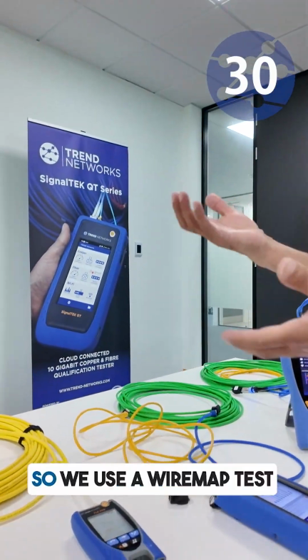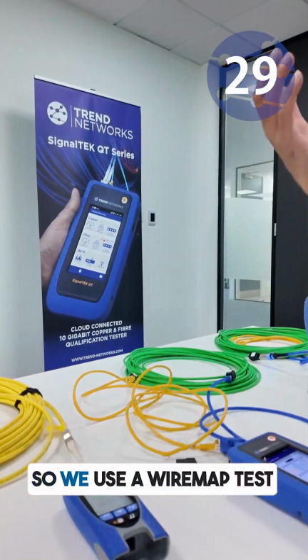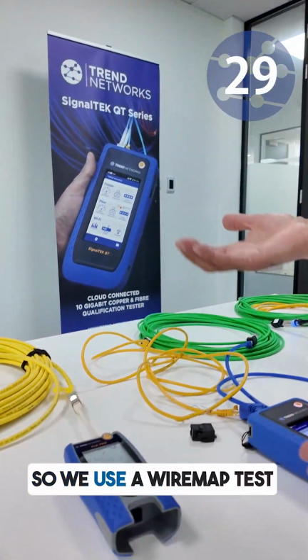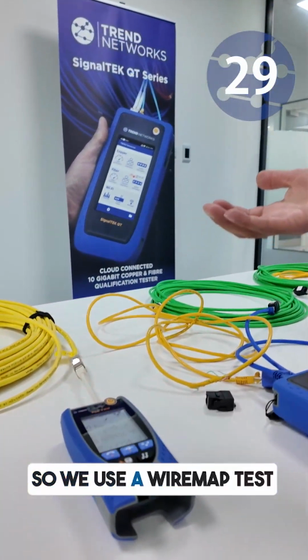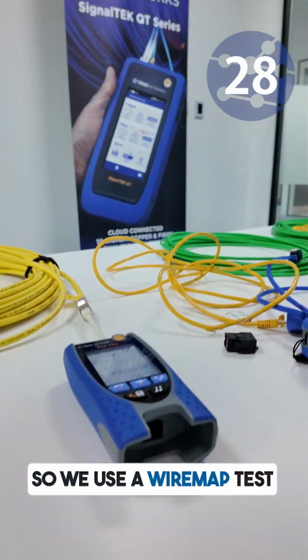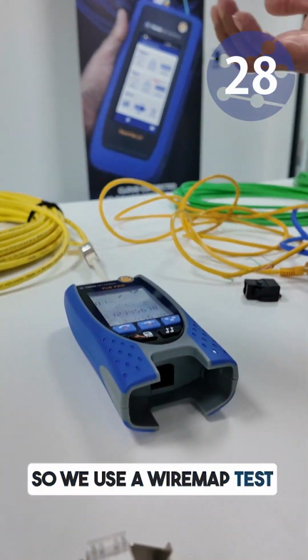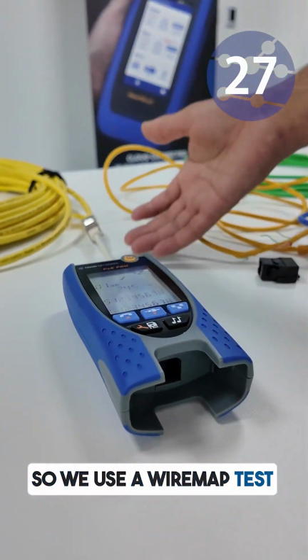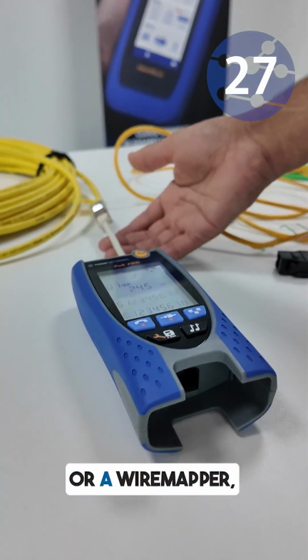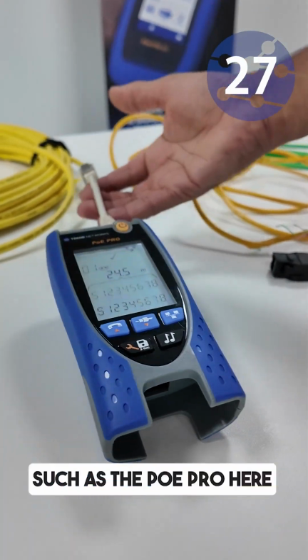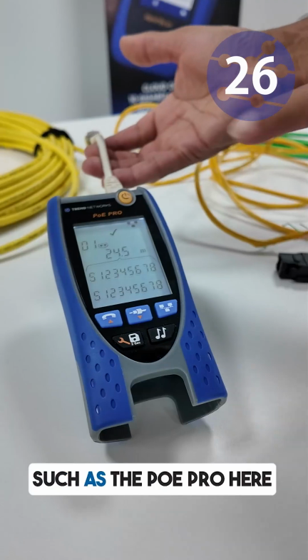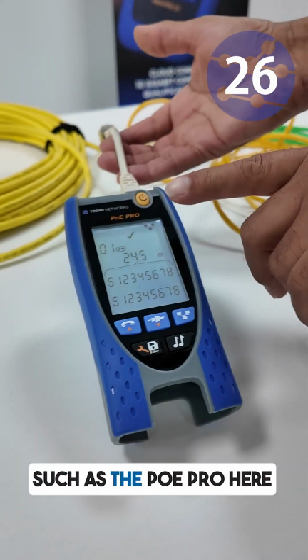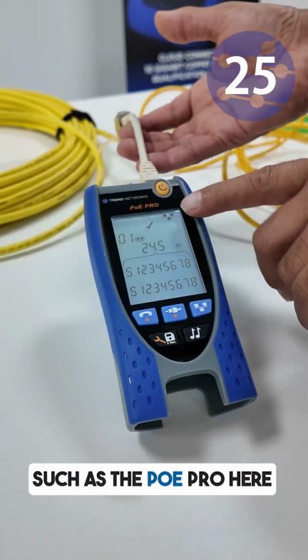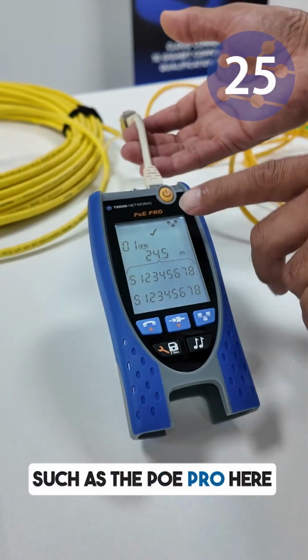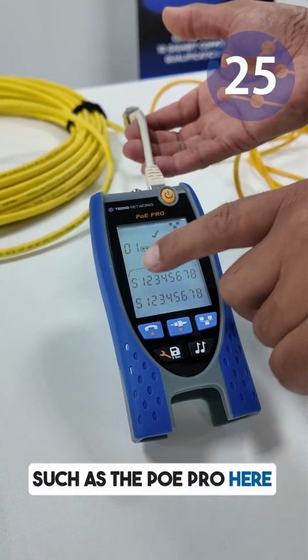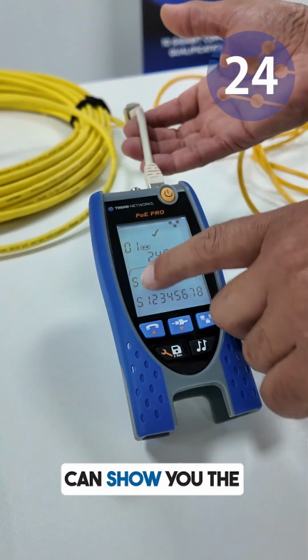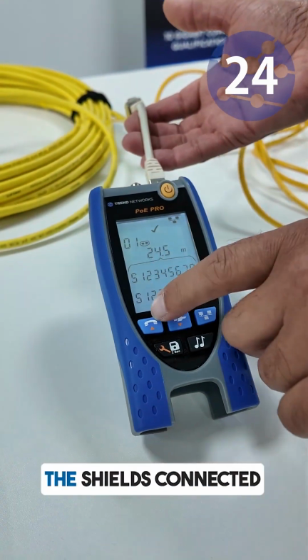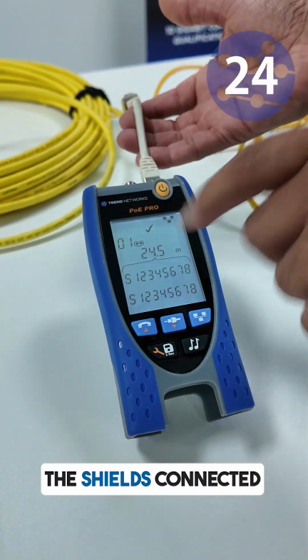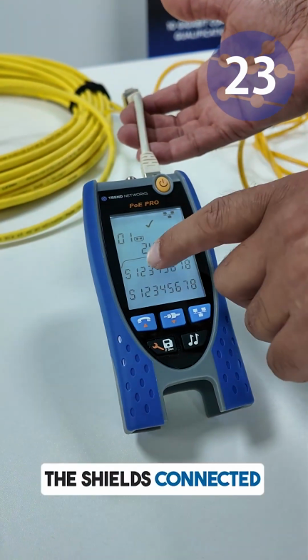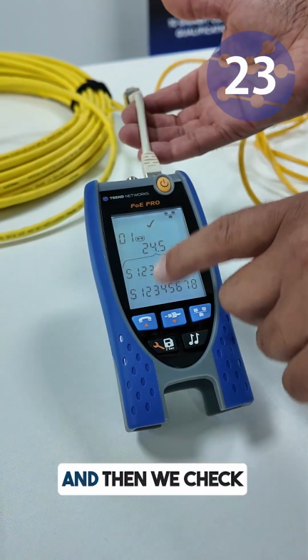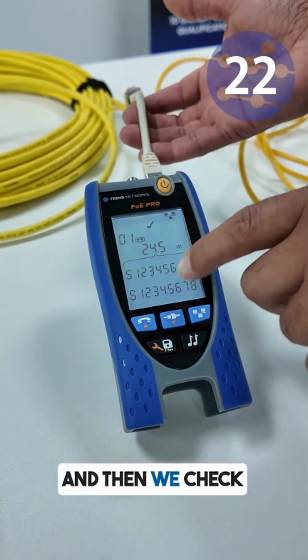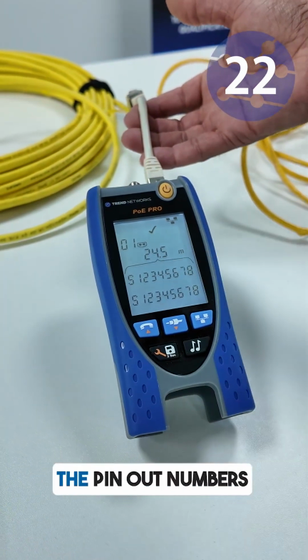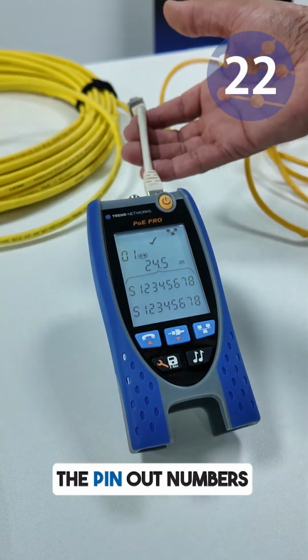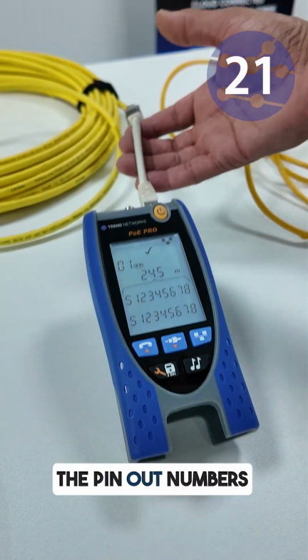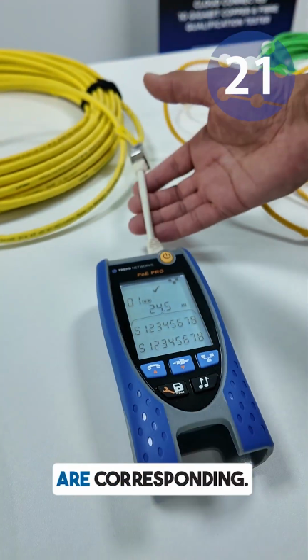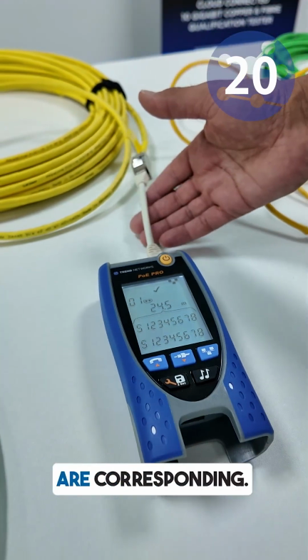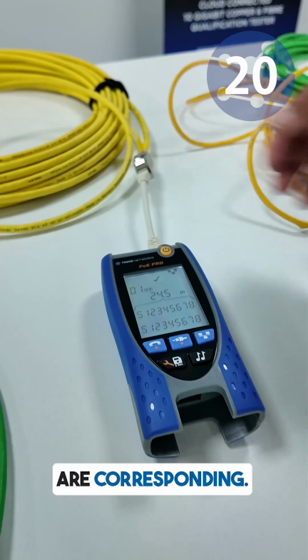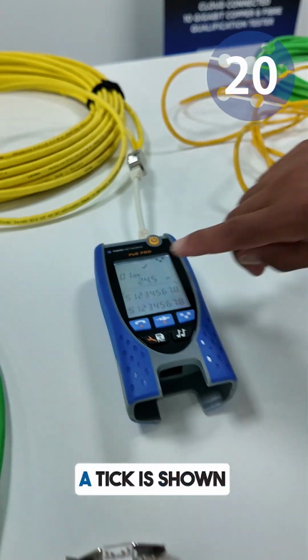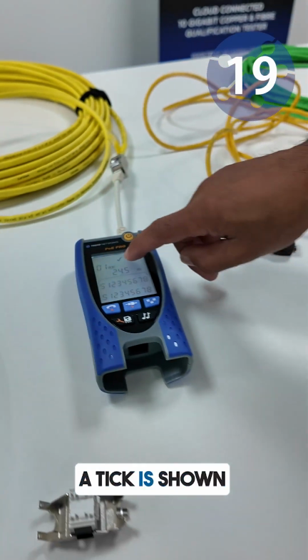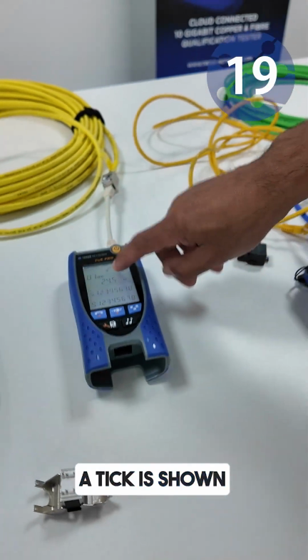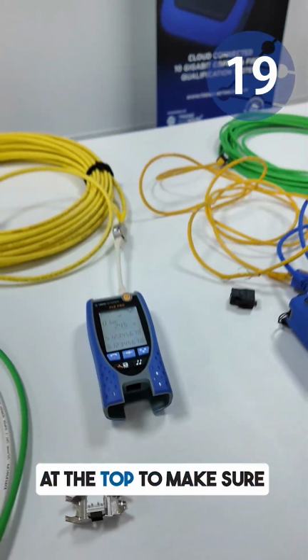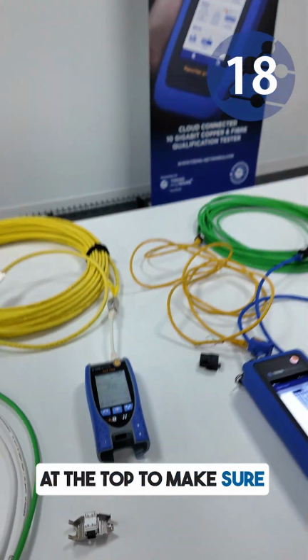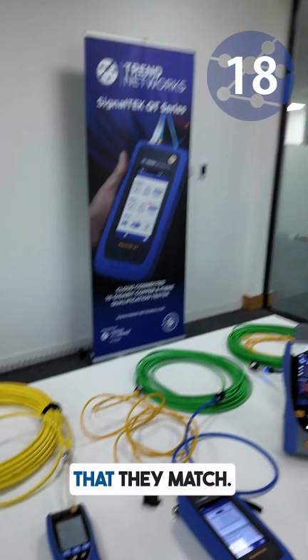So we use a wire map test or a wire mapper such as the POE Pro here. It can show you the shields connected and then we check that the pin out numbers are corresponding. A tick is shown at the top to make sure they match.